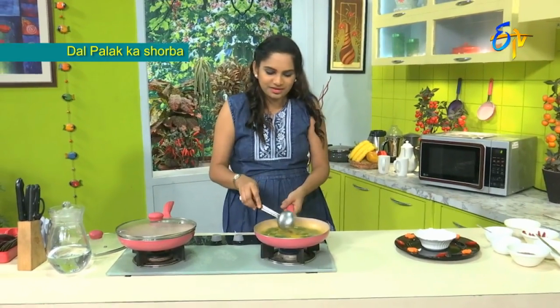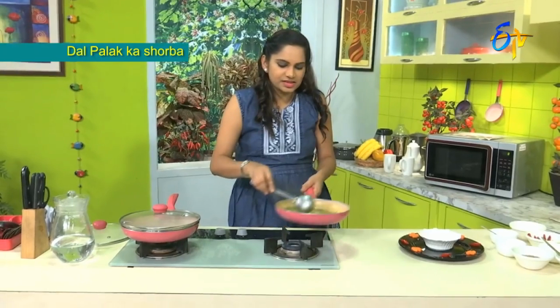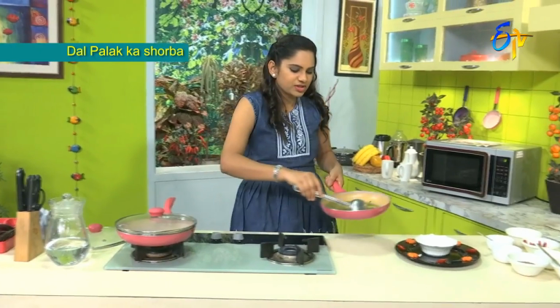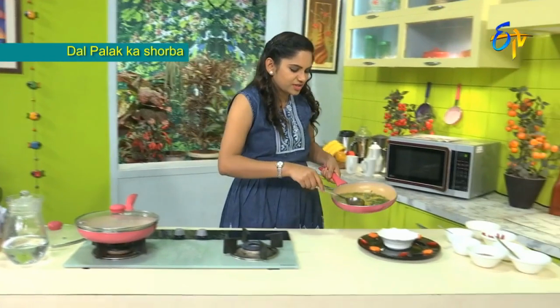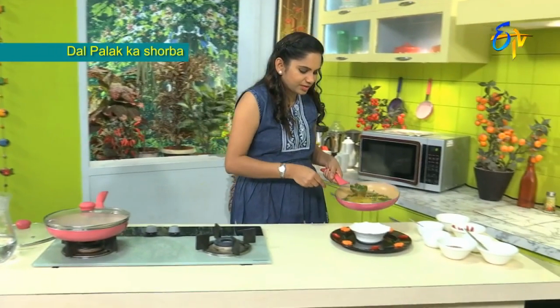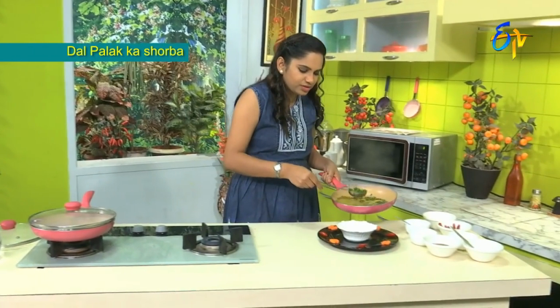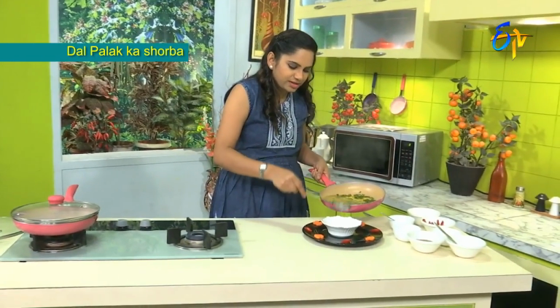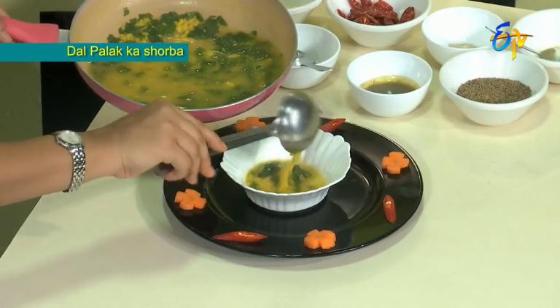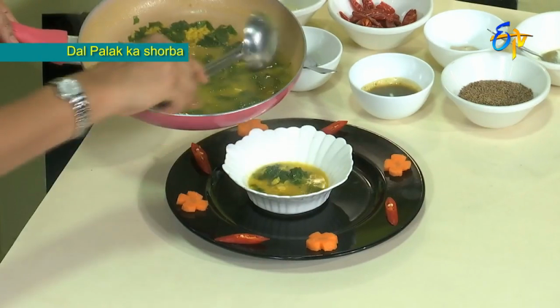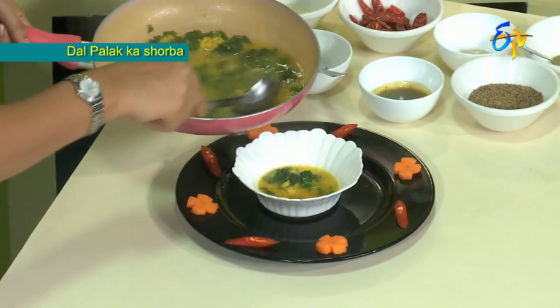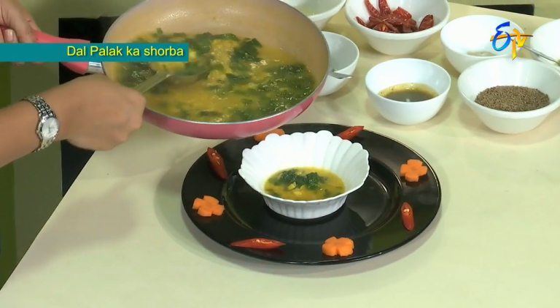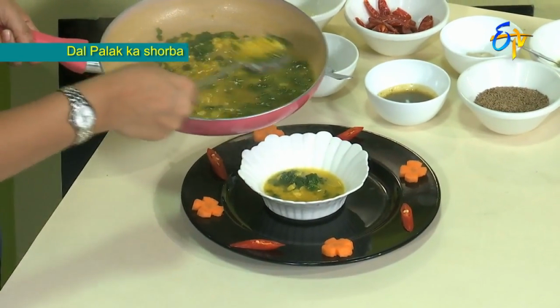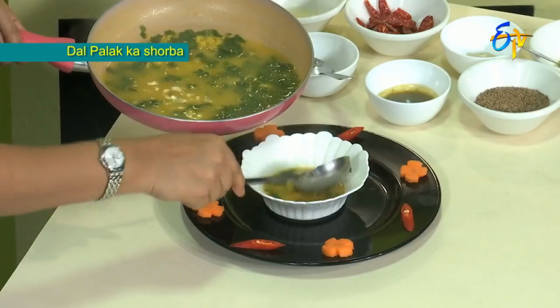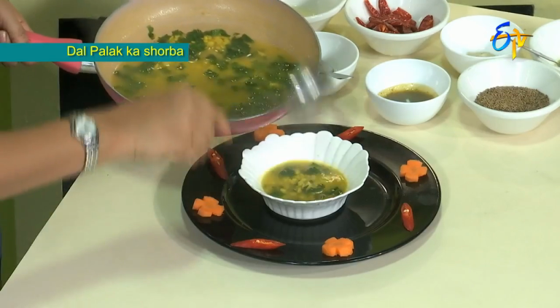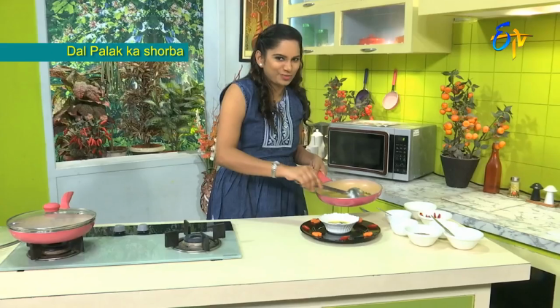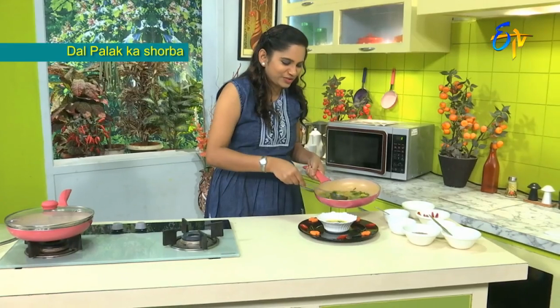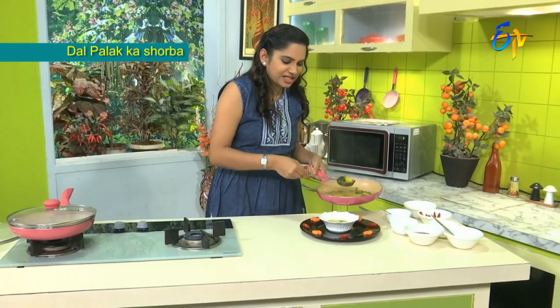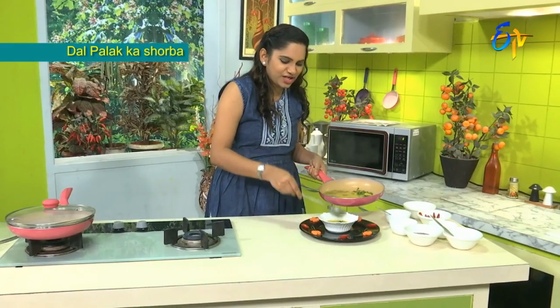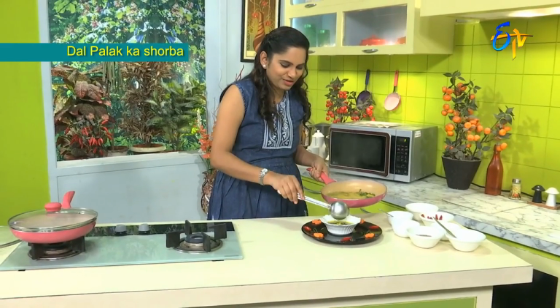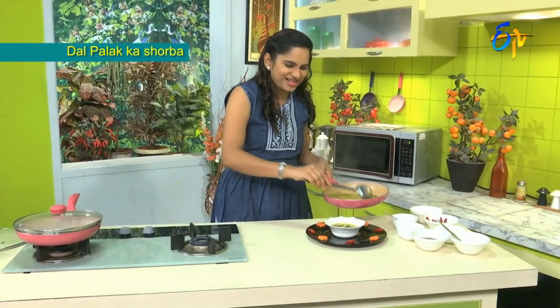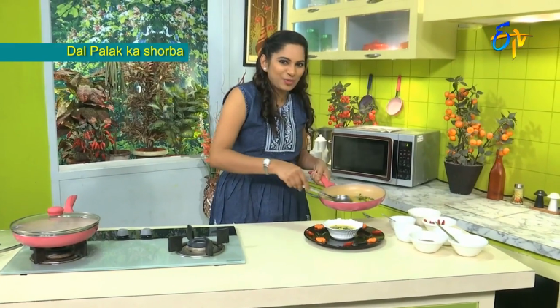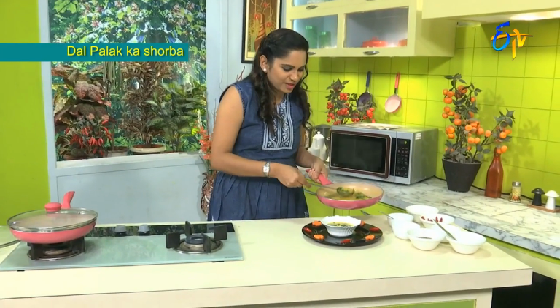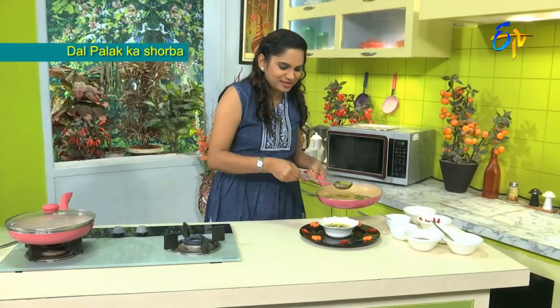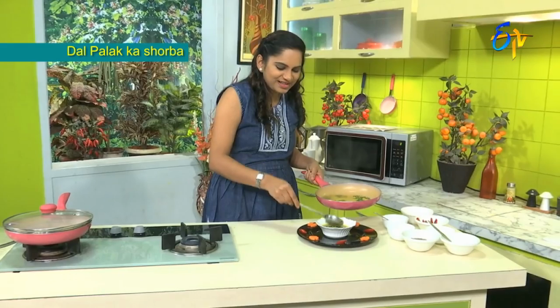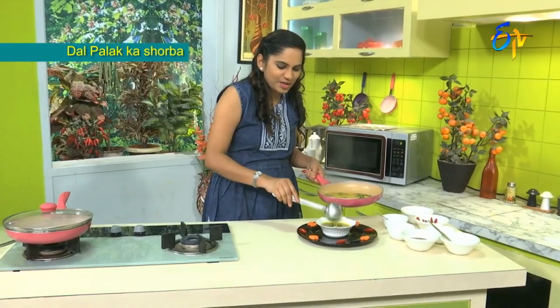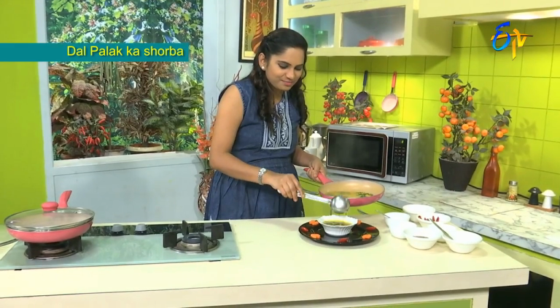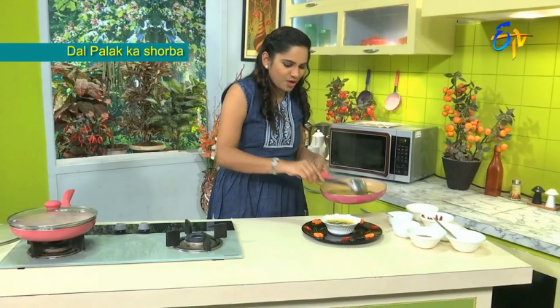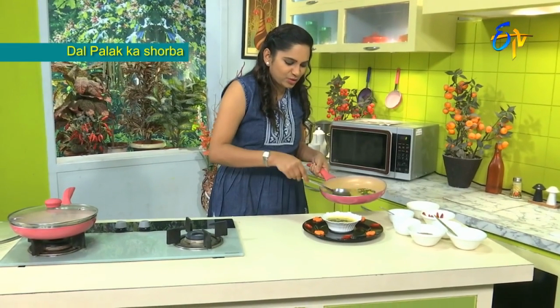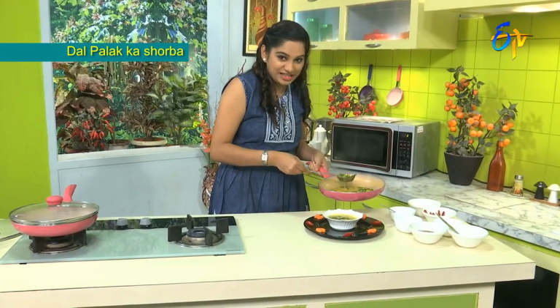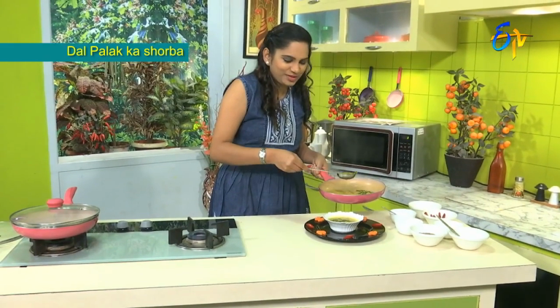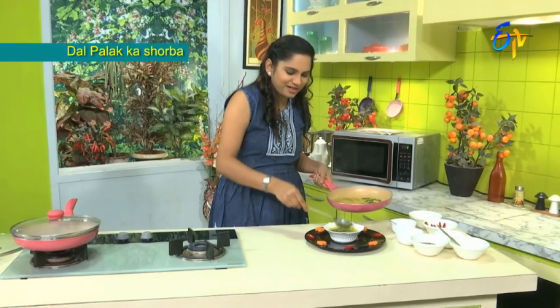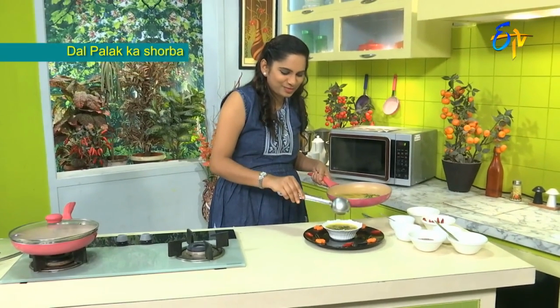Let's make a little dish. The soup is ready for serving.